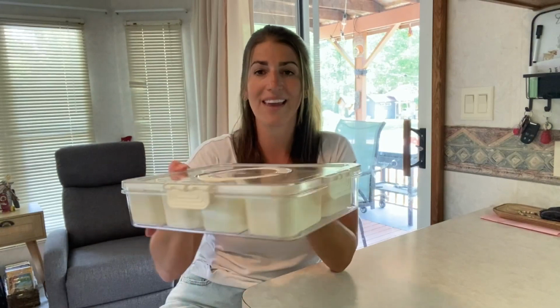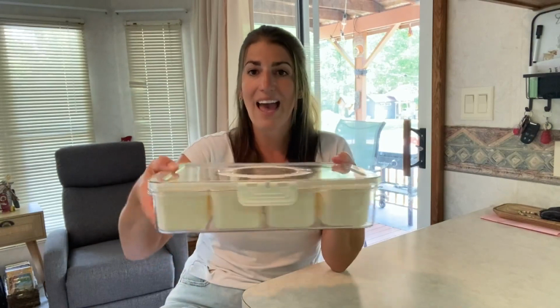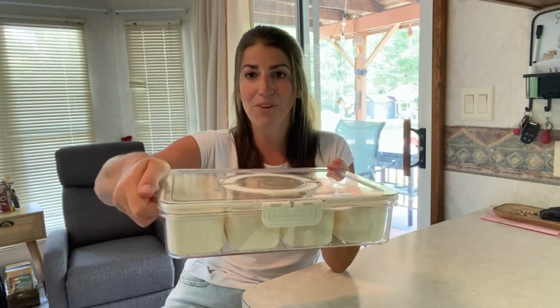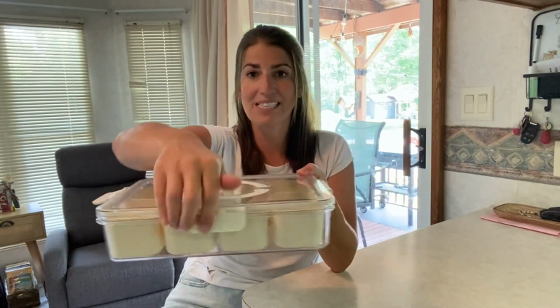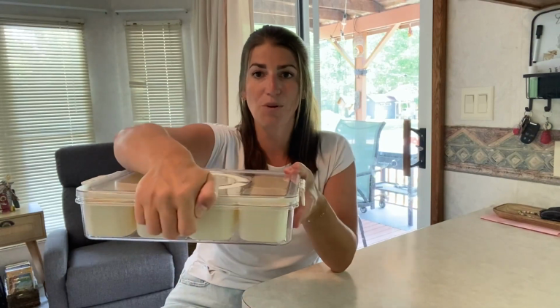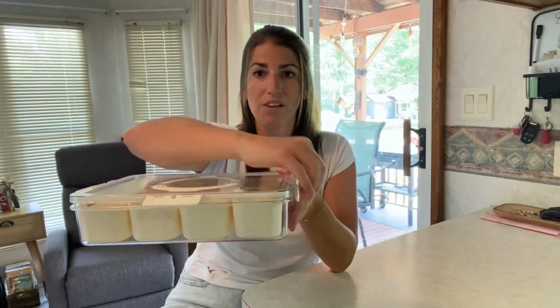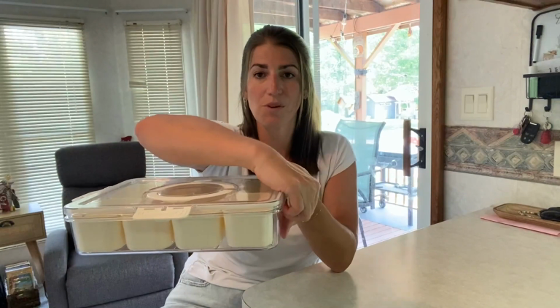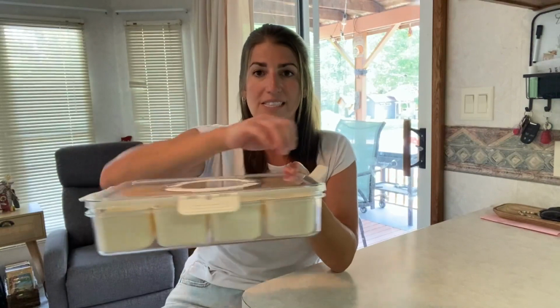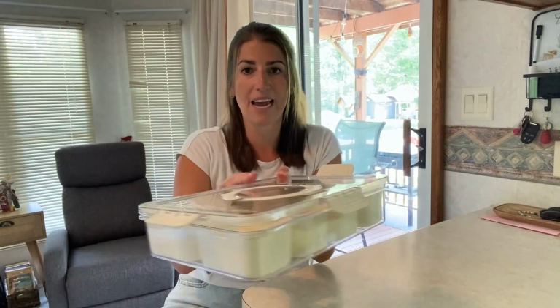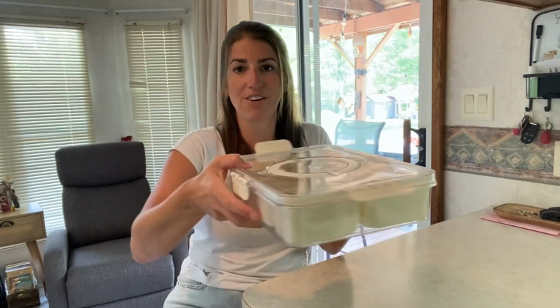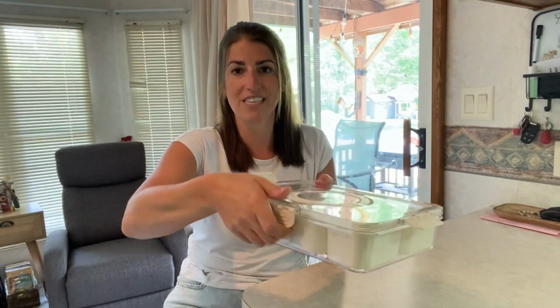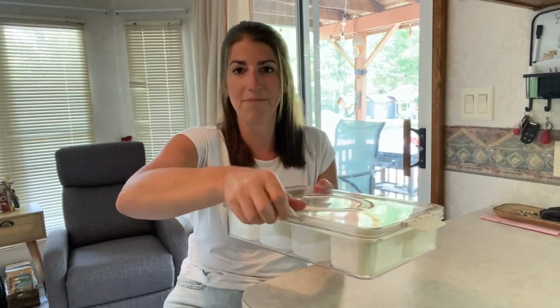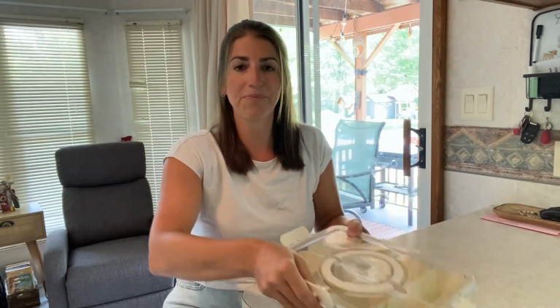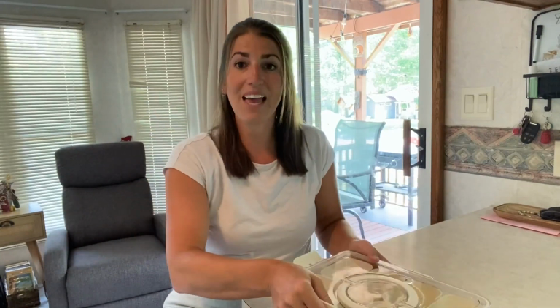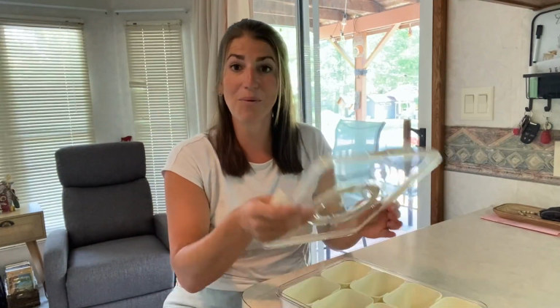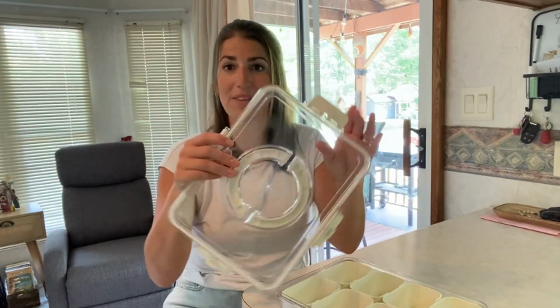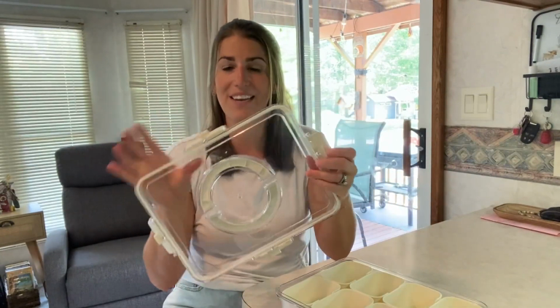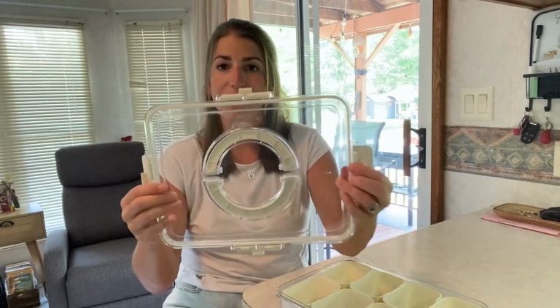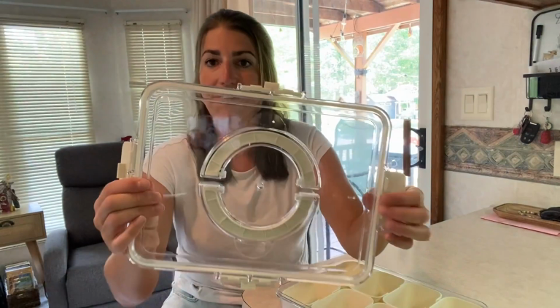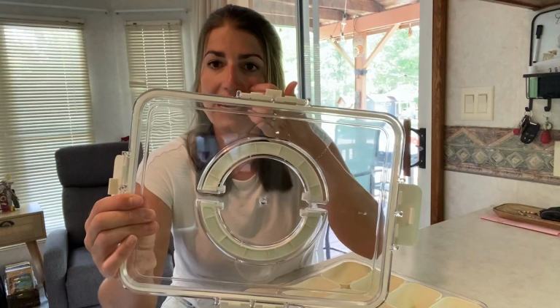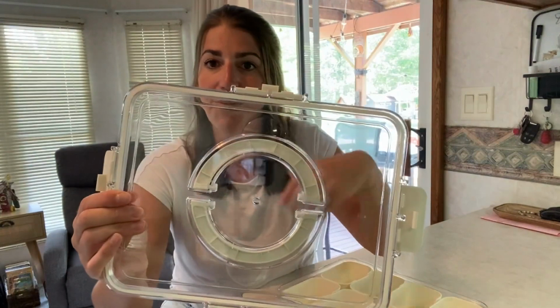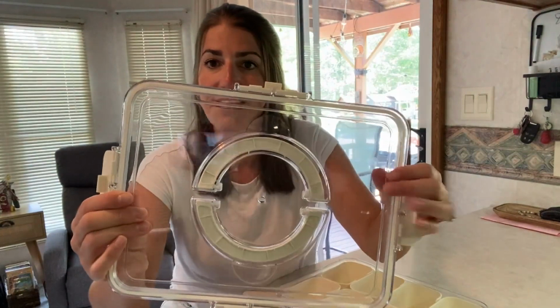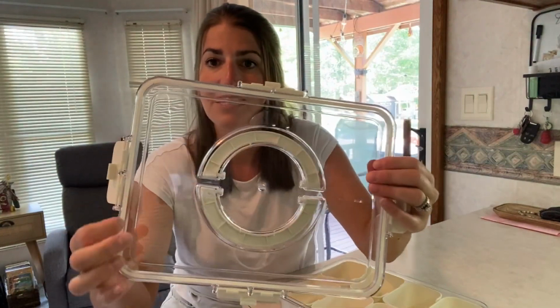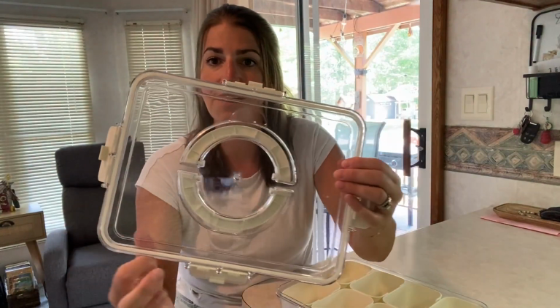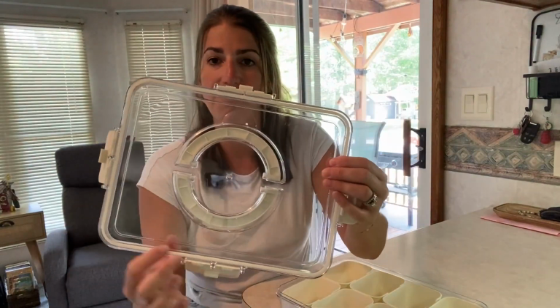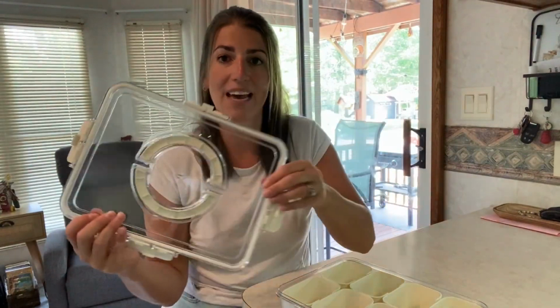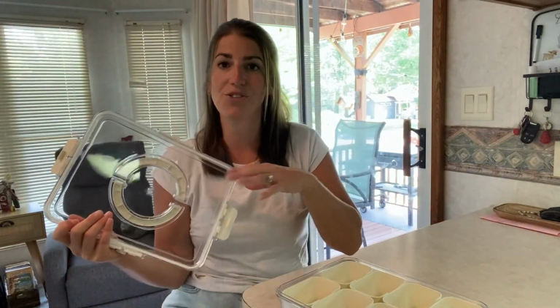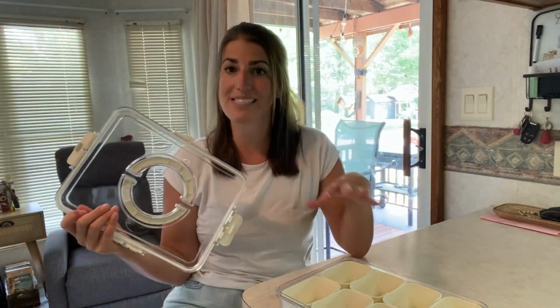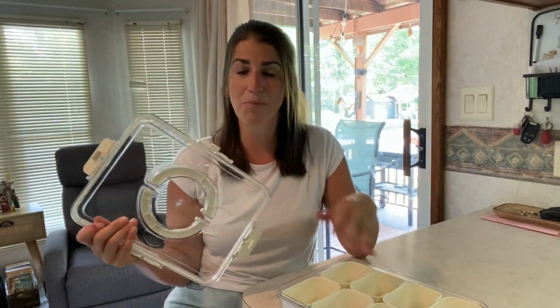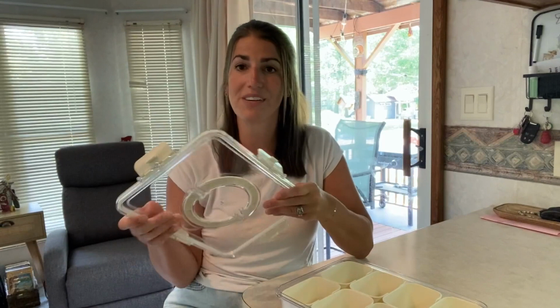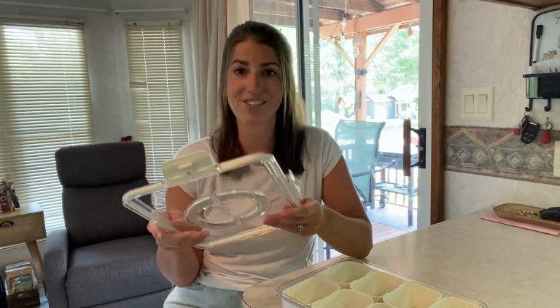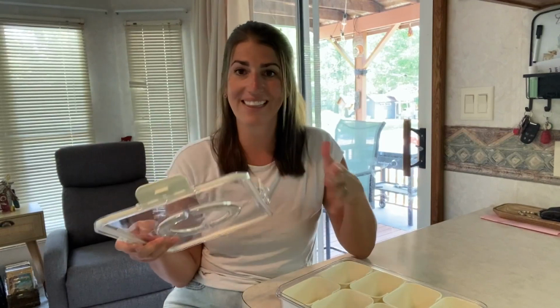It's really easy to open and close with these snaps on each side. When you open the lid, you're going to find a great silicone seal around the edge, so it is leak-proof and airtight — nothing's going to spill out of there.